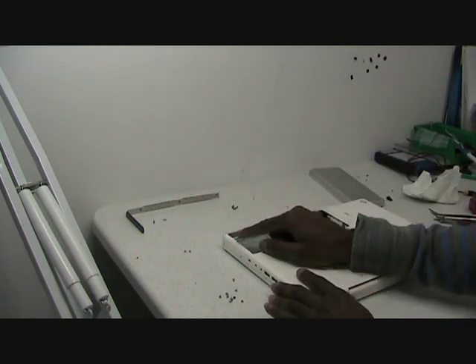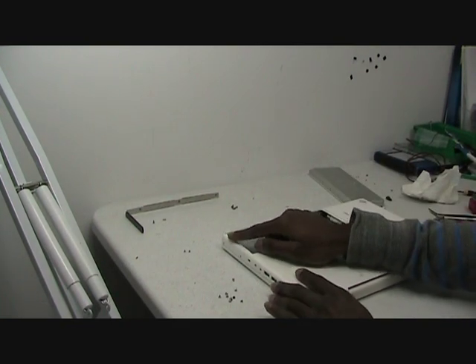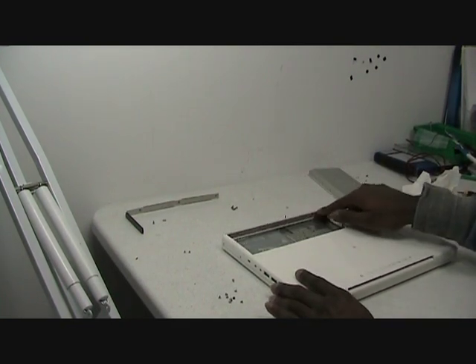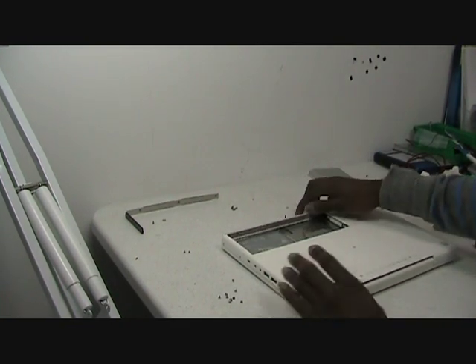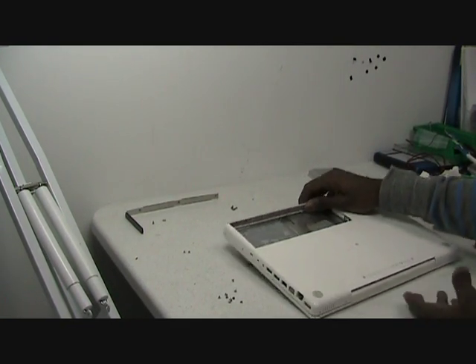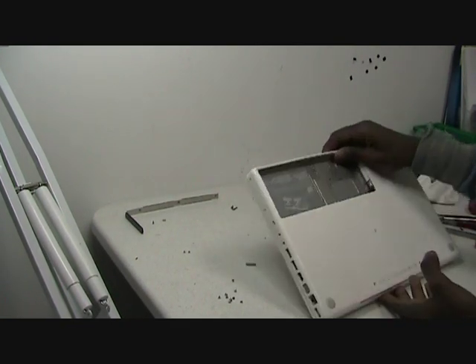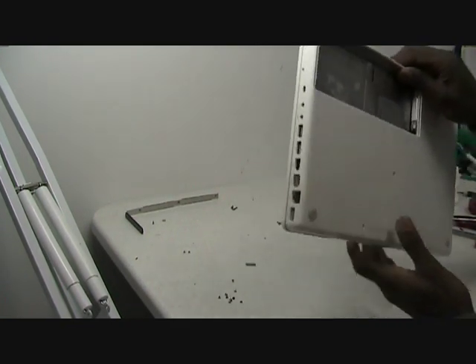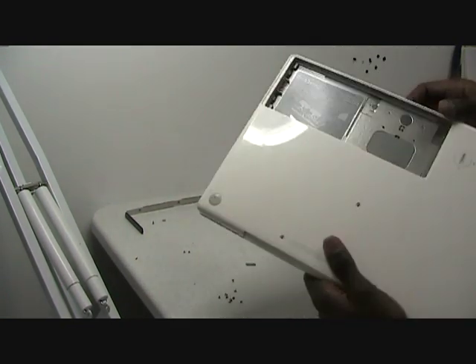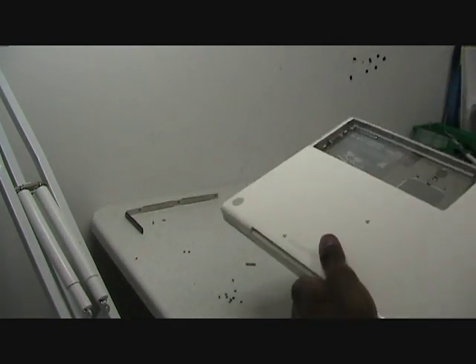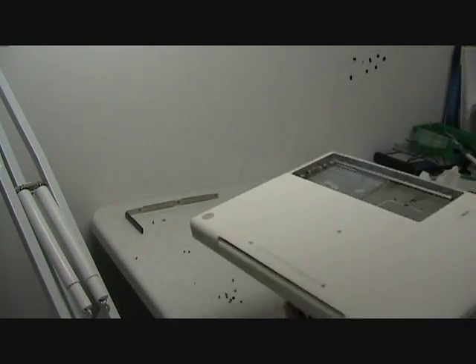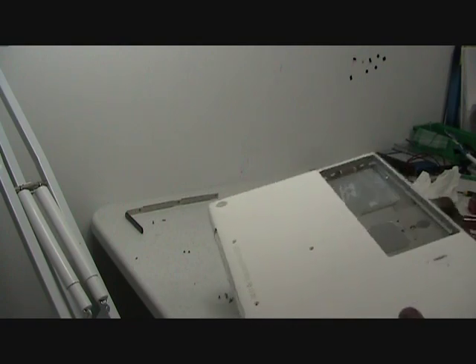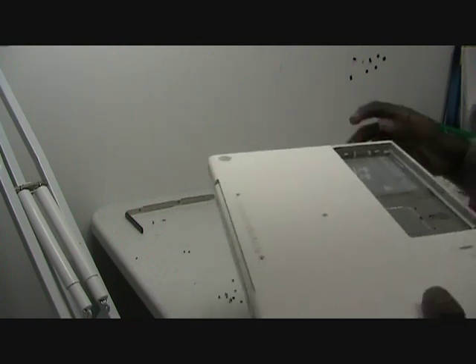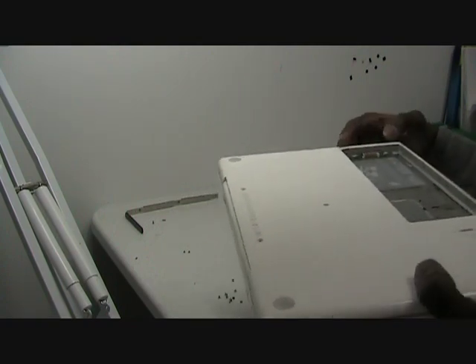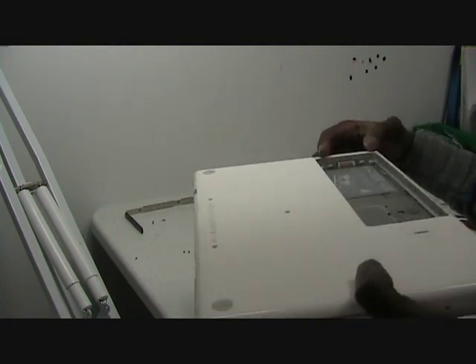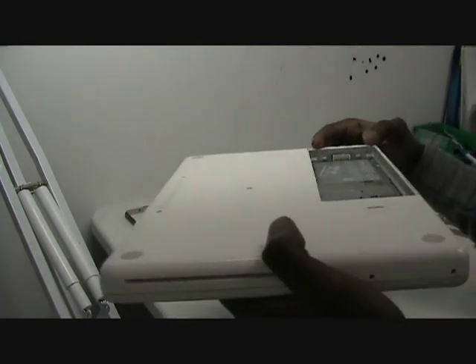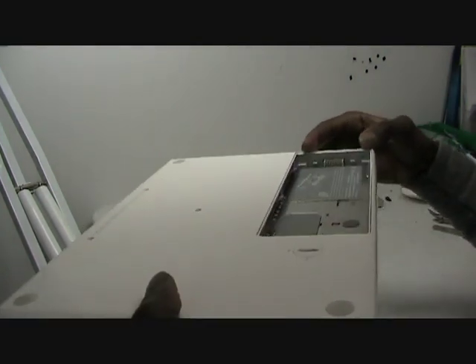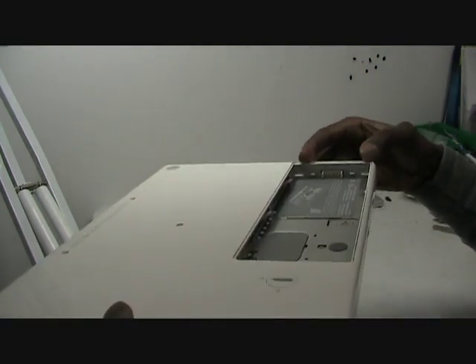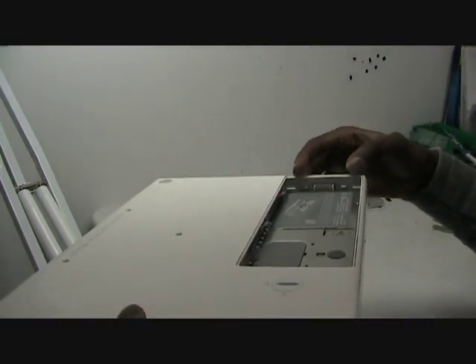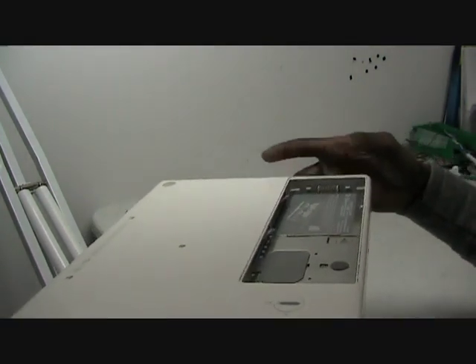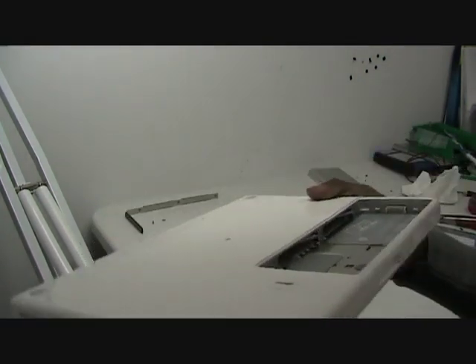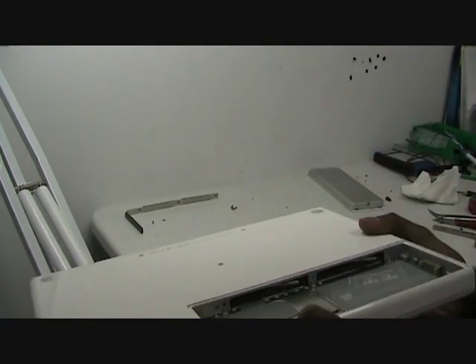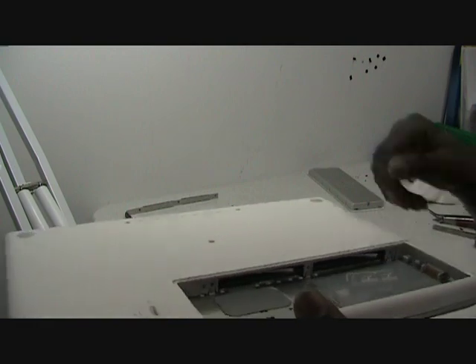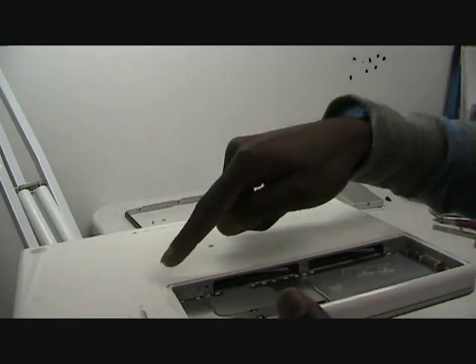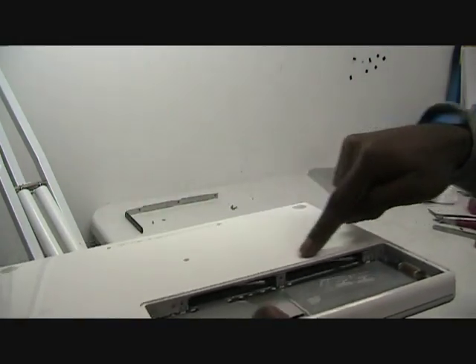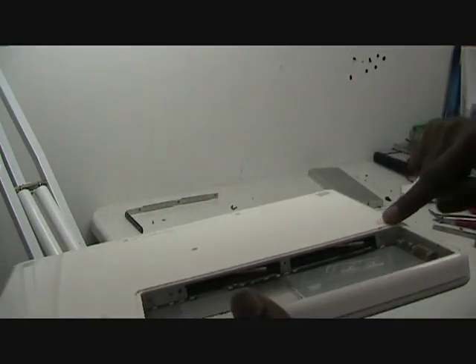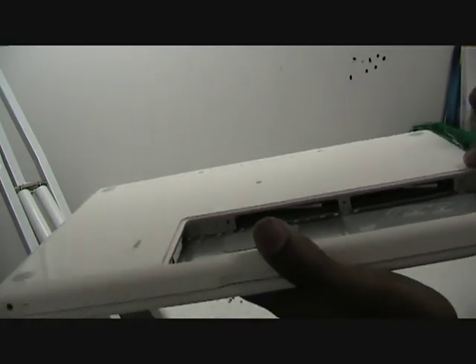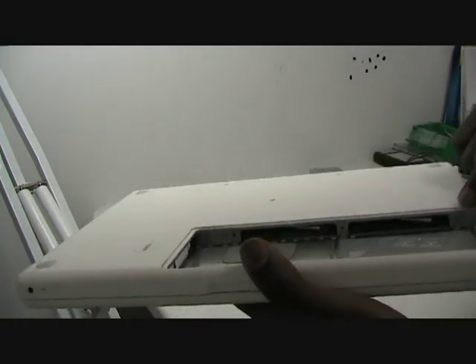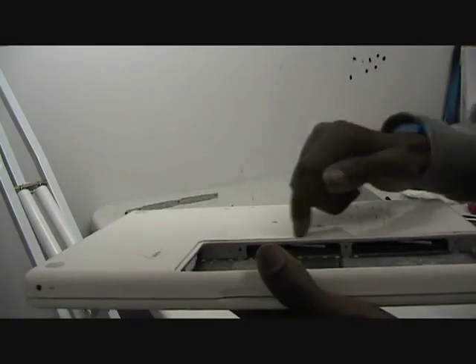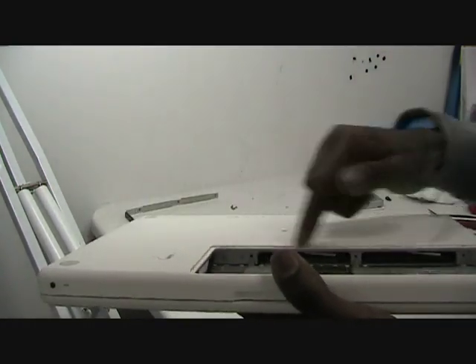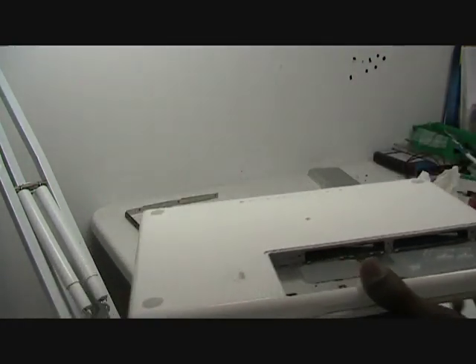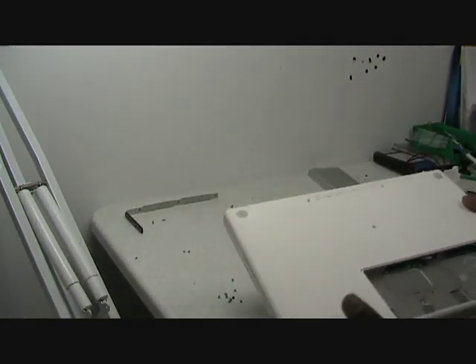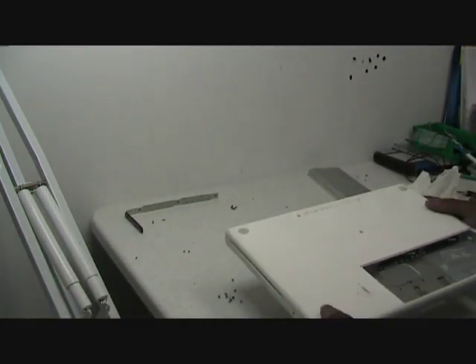After you remove the ten screws from that side, proceed to remove these two screws here. Then there's four screws on this side, so just remove those.